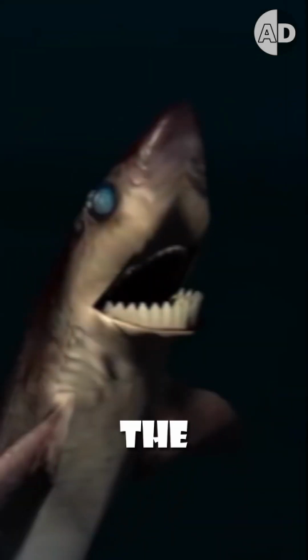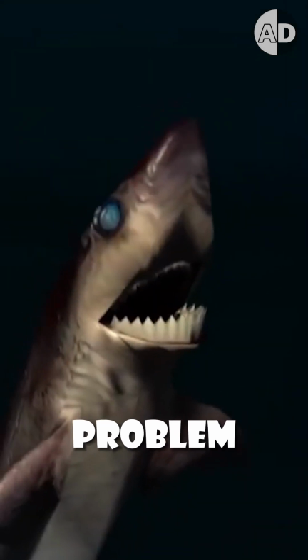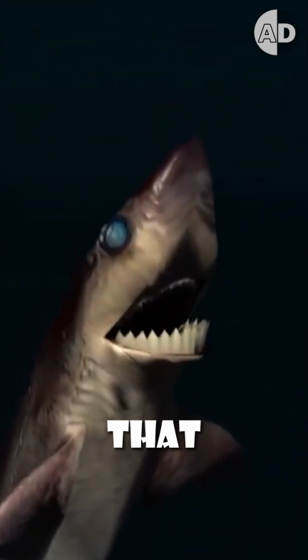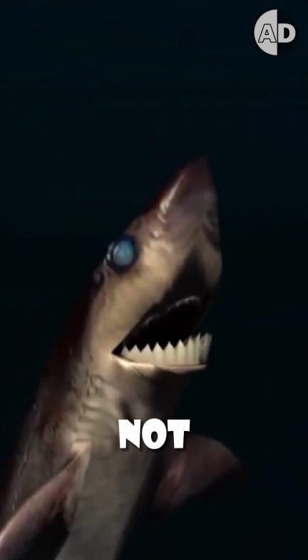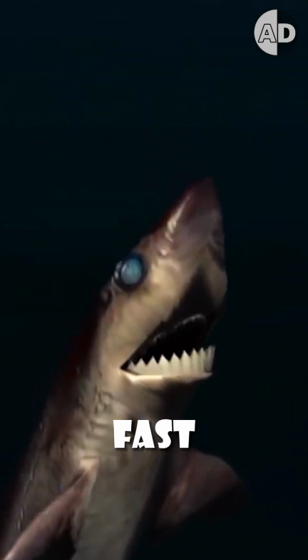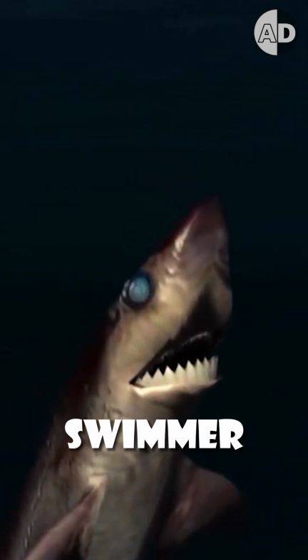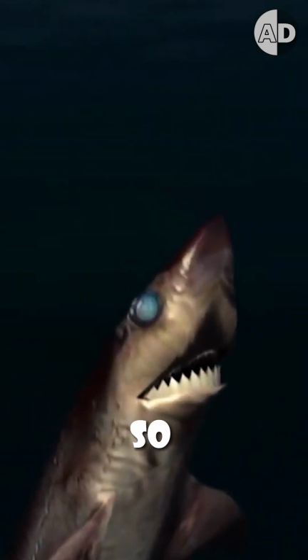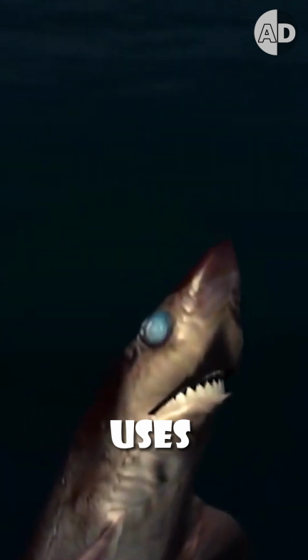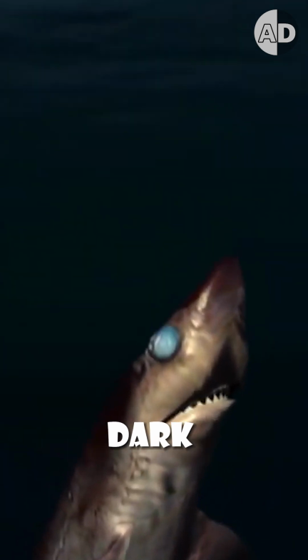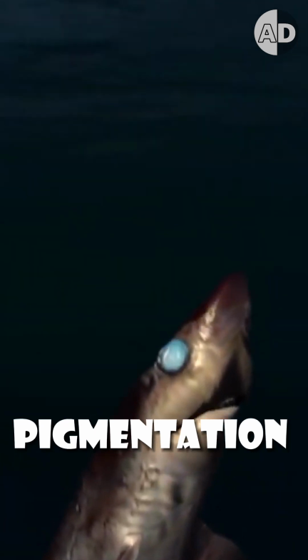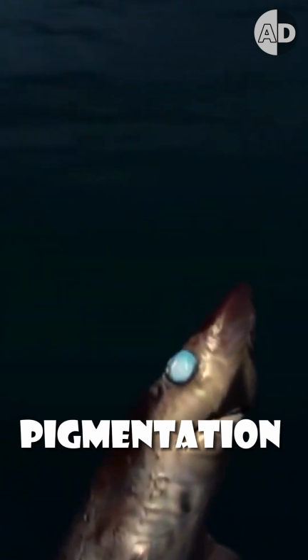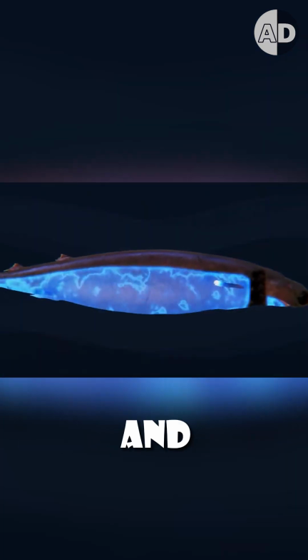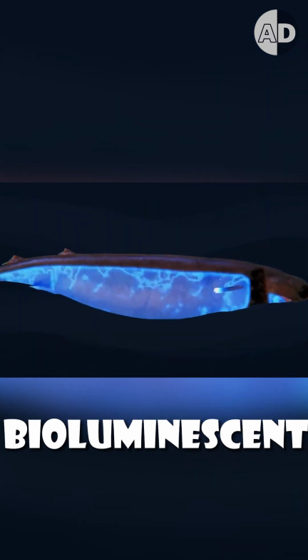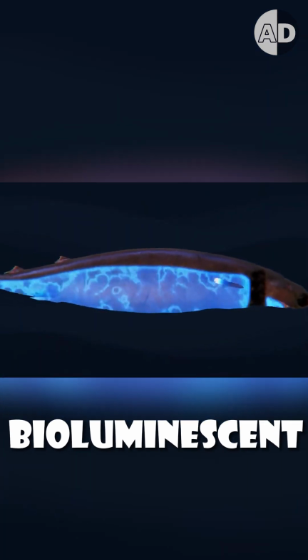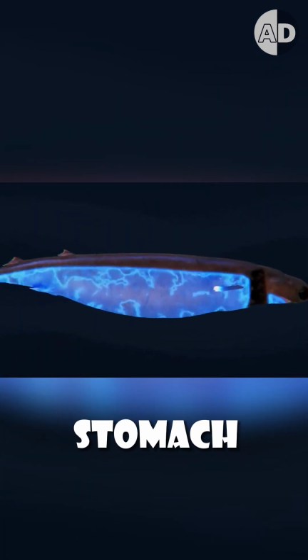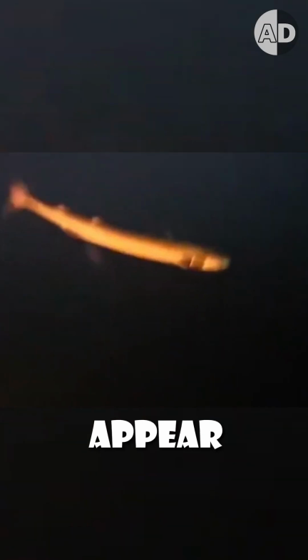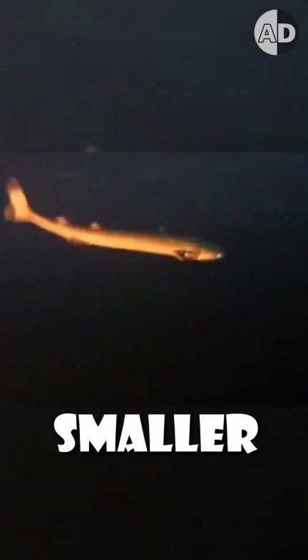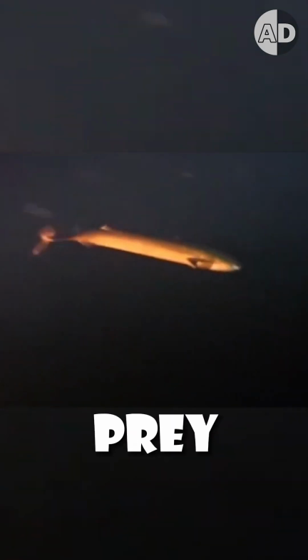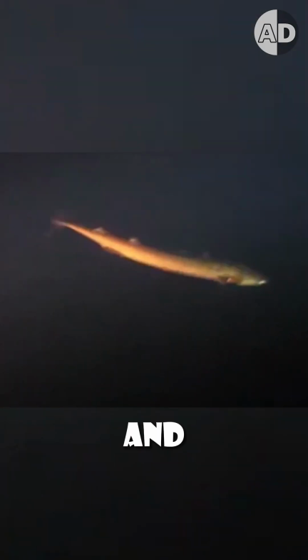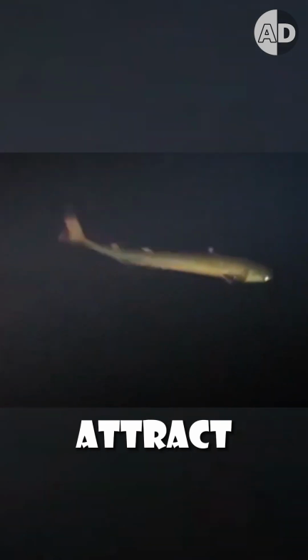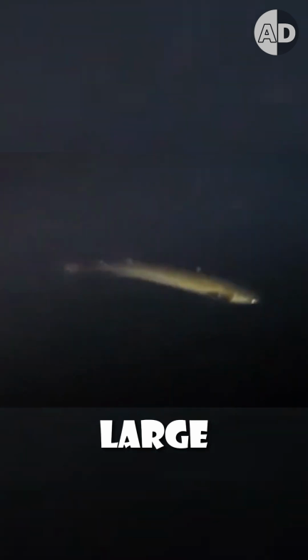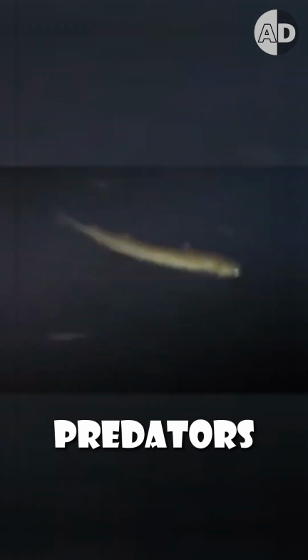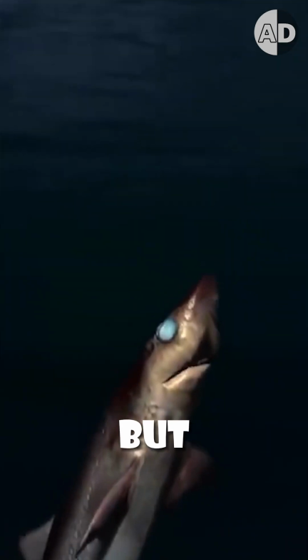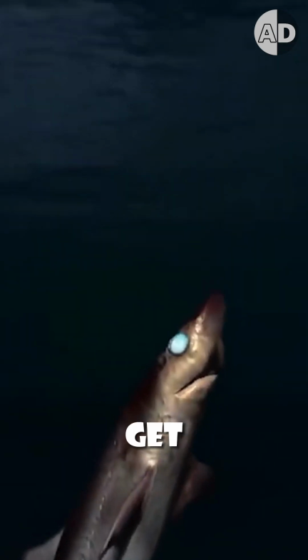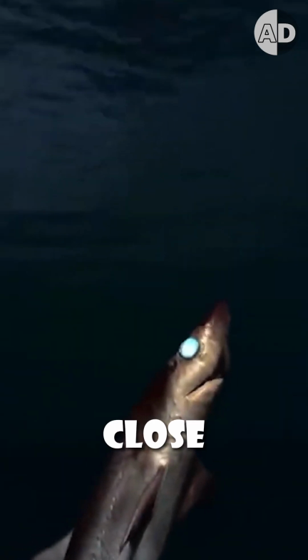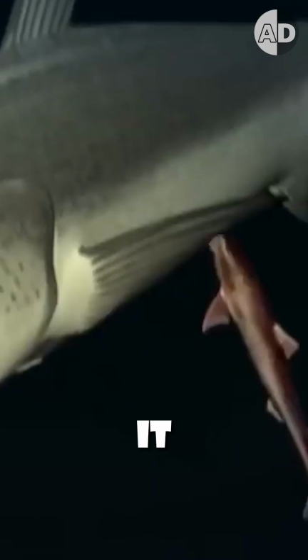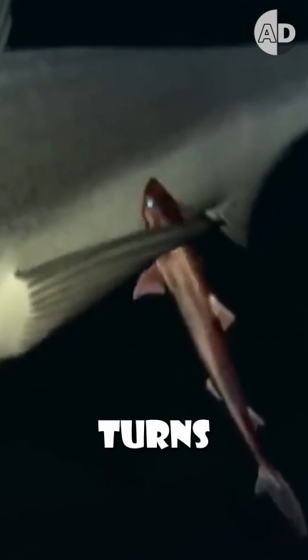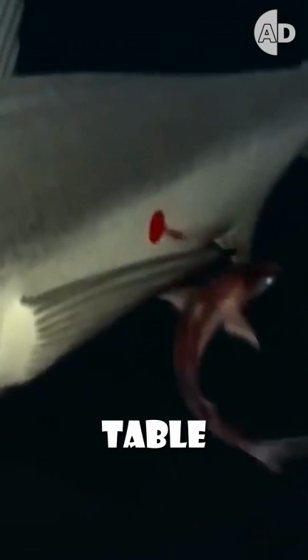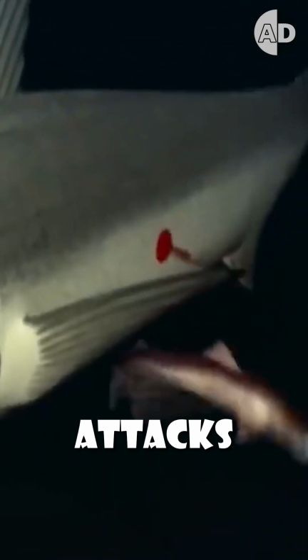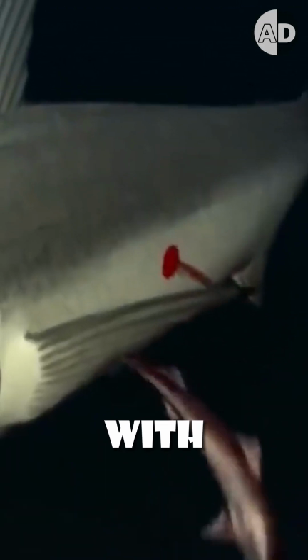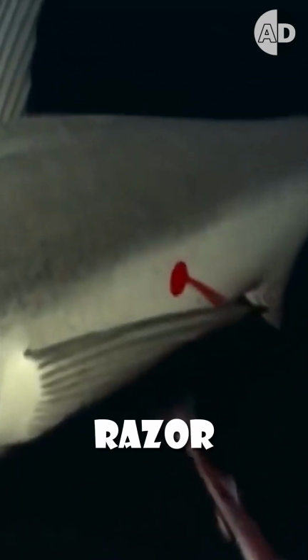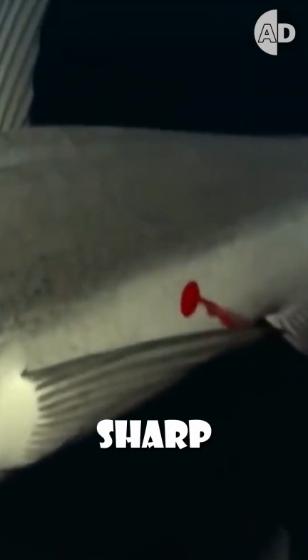It's not a fast swimmer, so it uses its dark pigmentation and bioluminescent stomach to appear like smaller prey and attract large predators. But when they get close enough, it turns the table and attacks with its razor-sharp teeth.